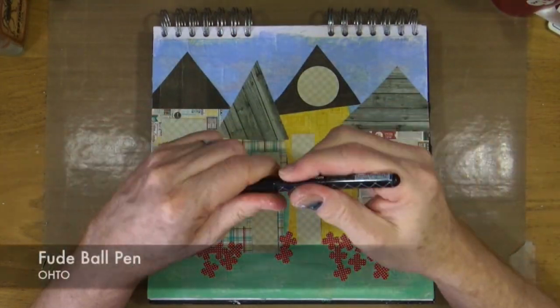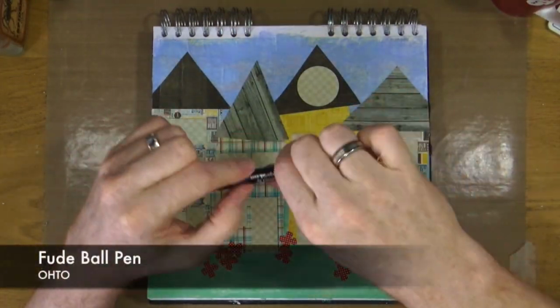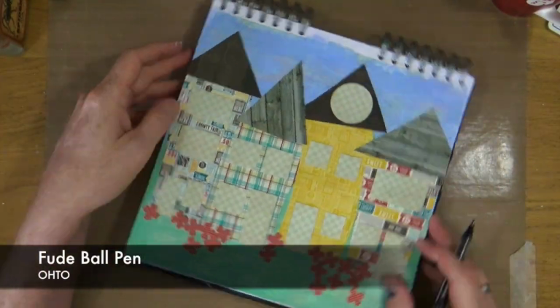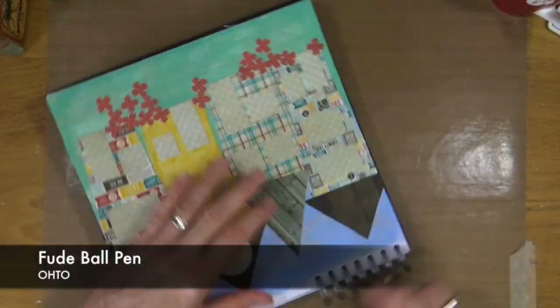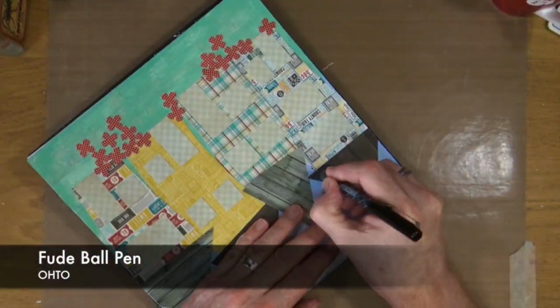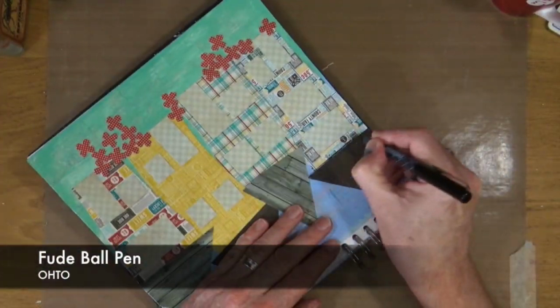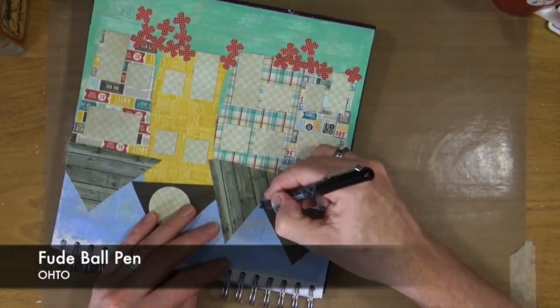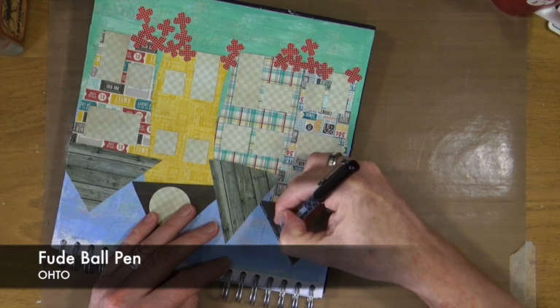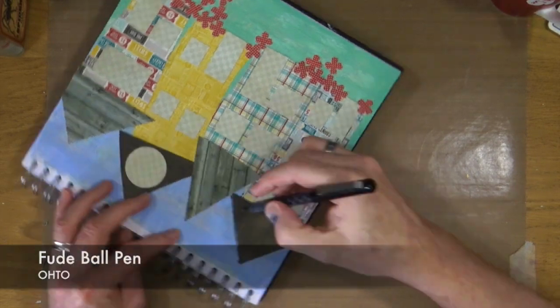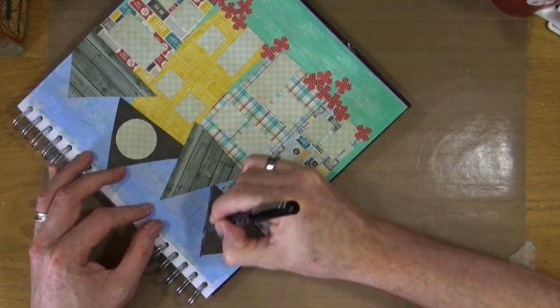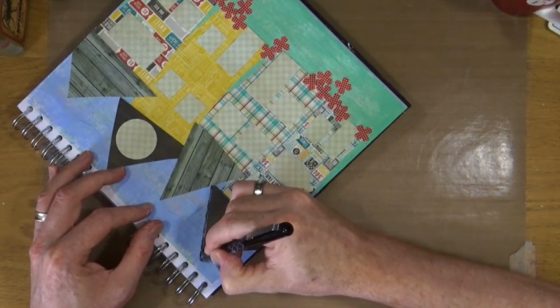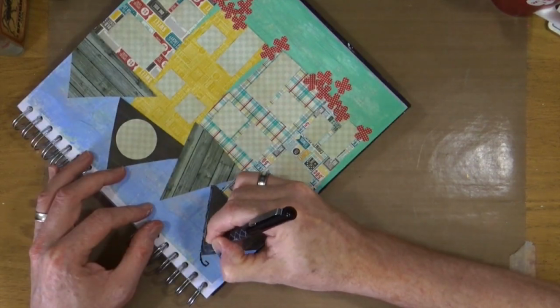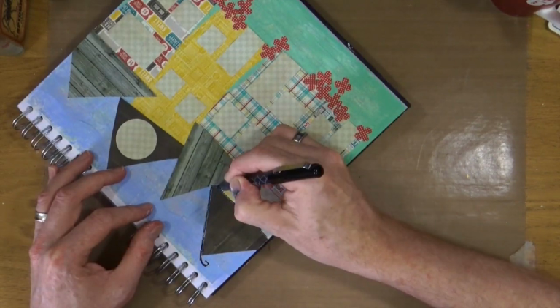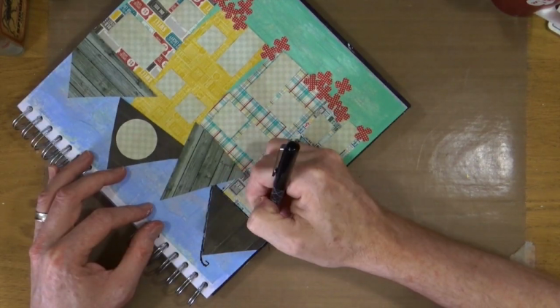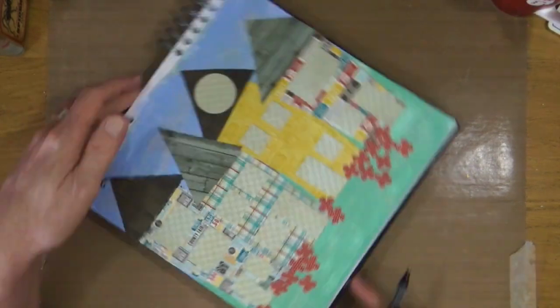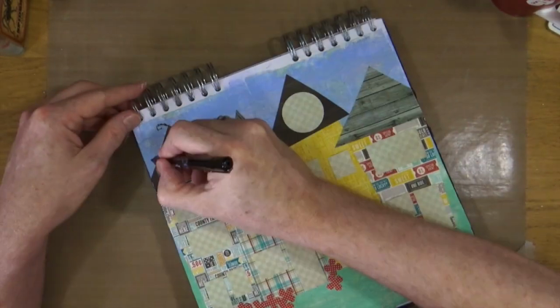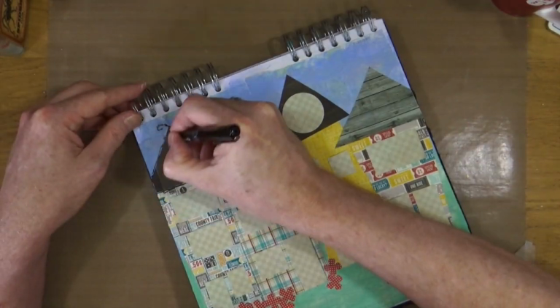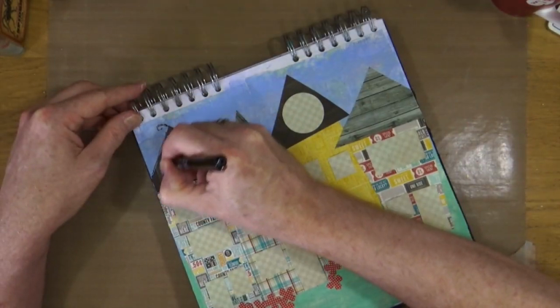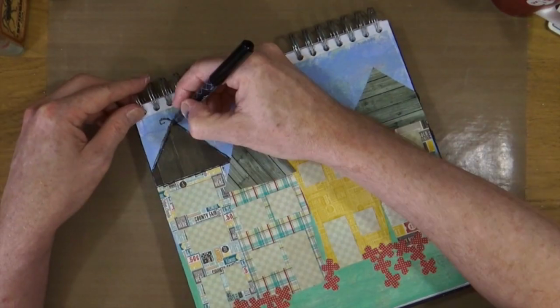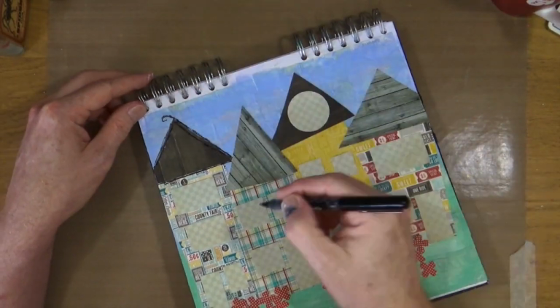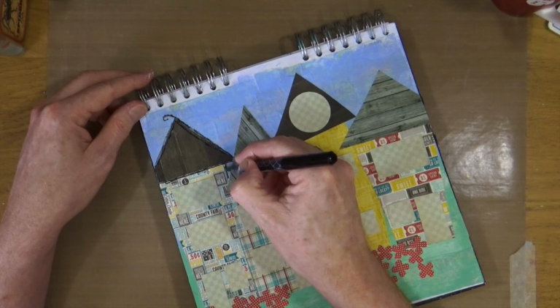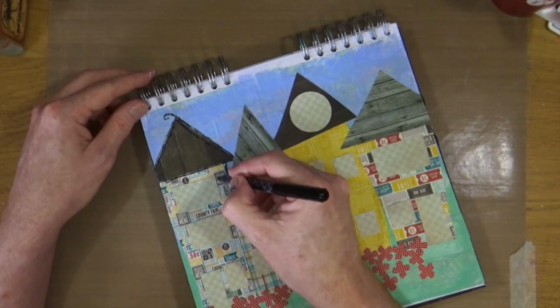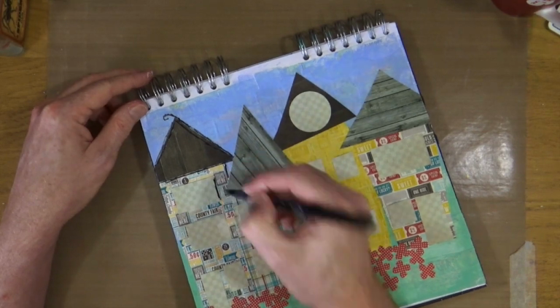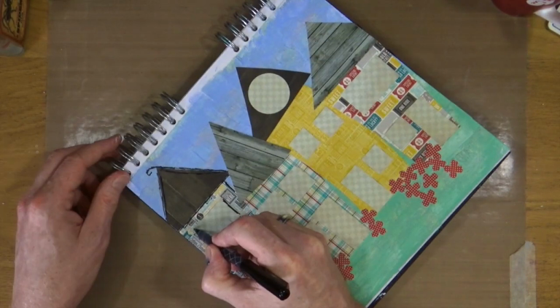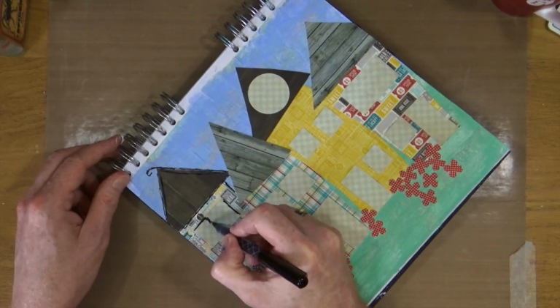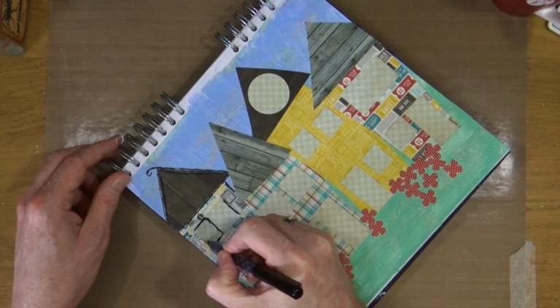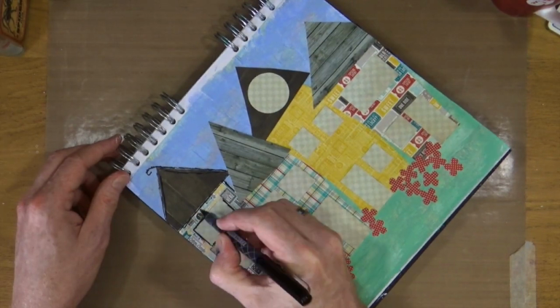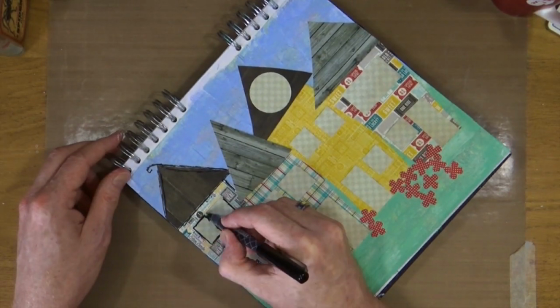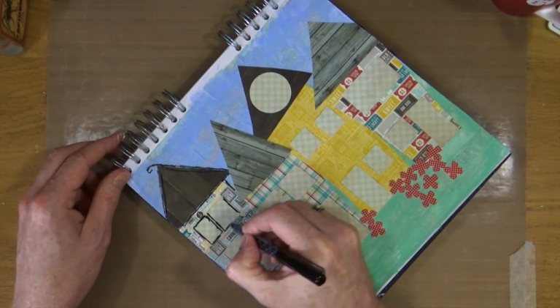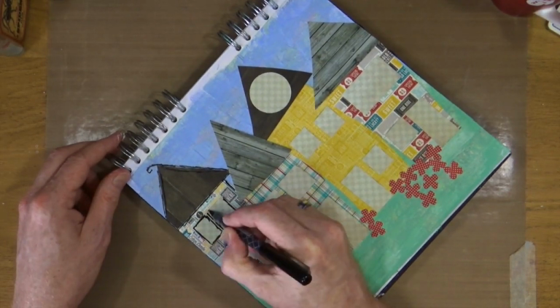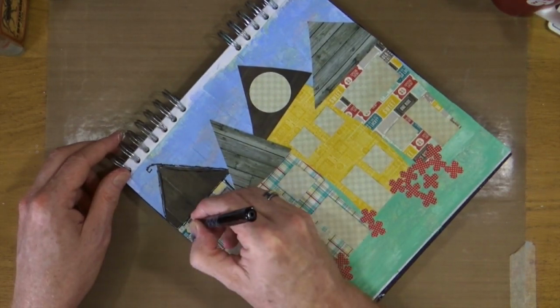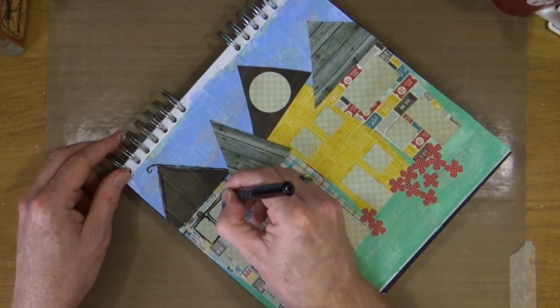Now everything's all dry, it's time to add in the detail. I've taken out my Fude Ball pen and I can now start to add in my doodle details around the page — to the windows, the doors, and to the roofs too.